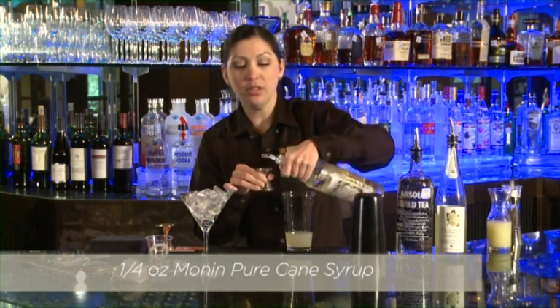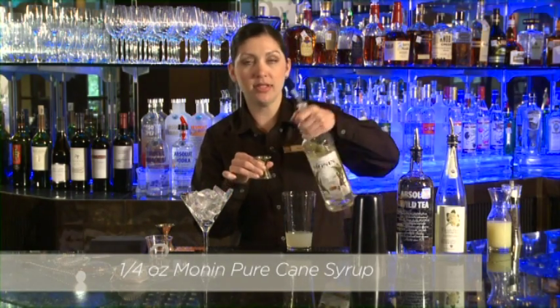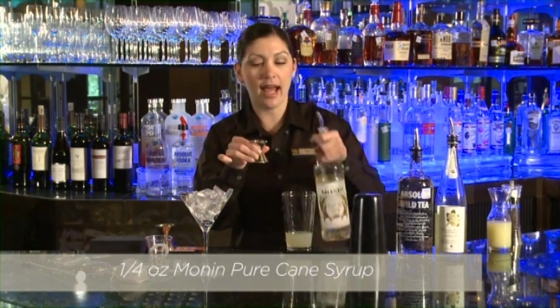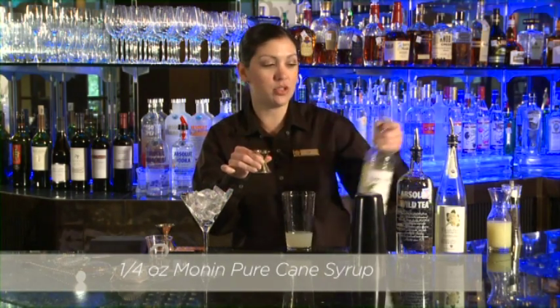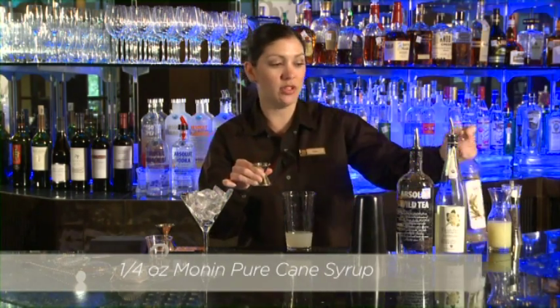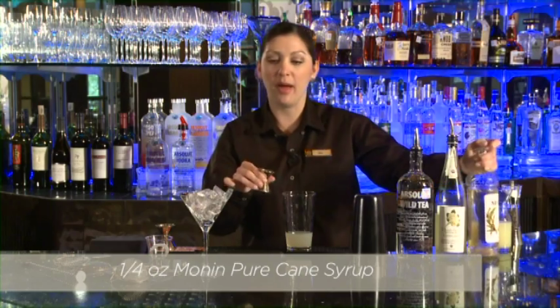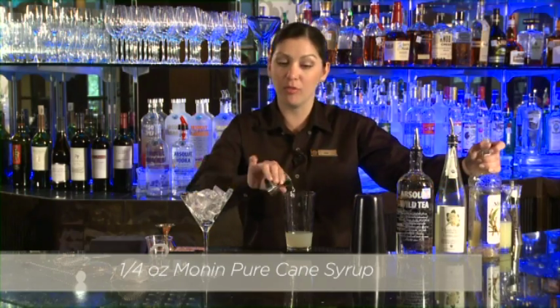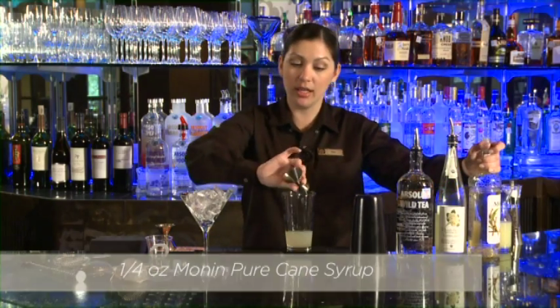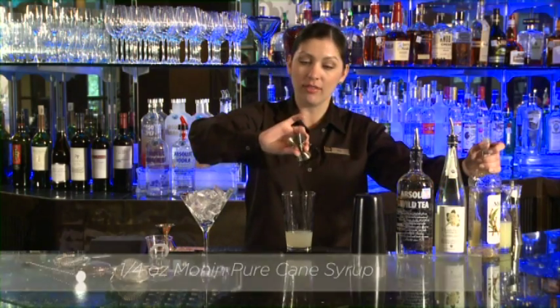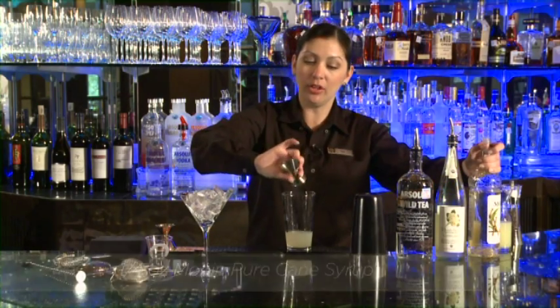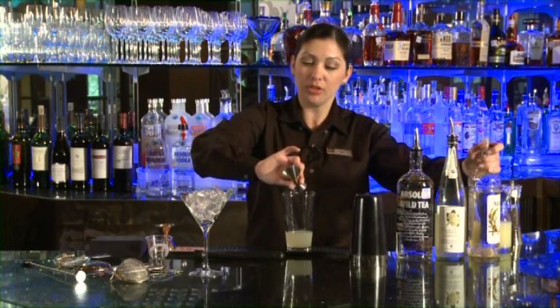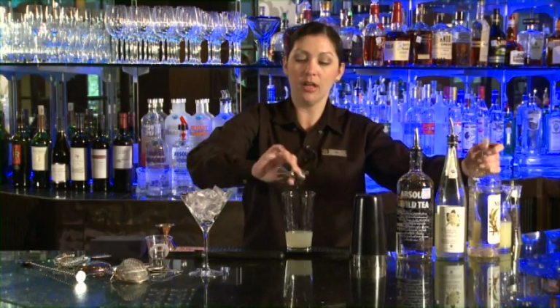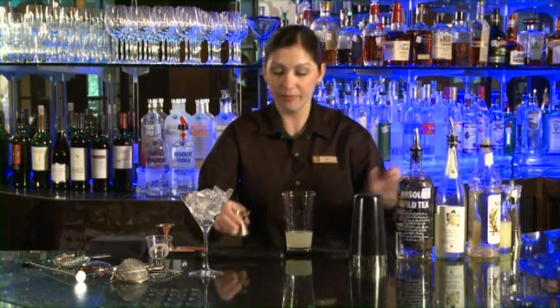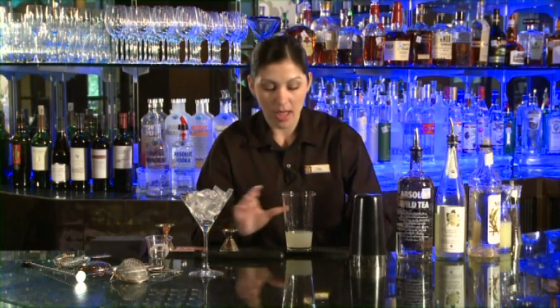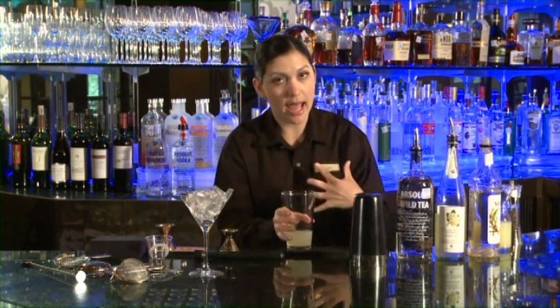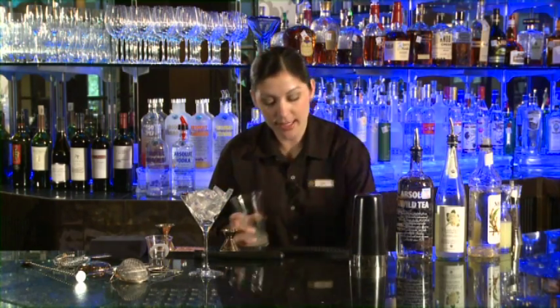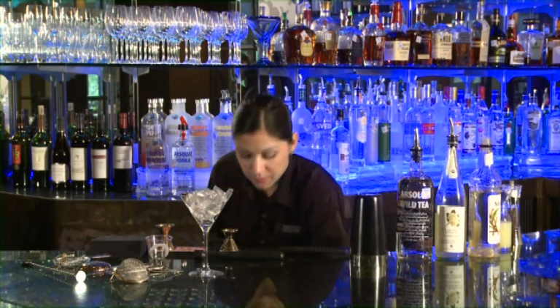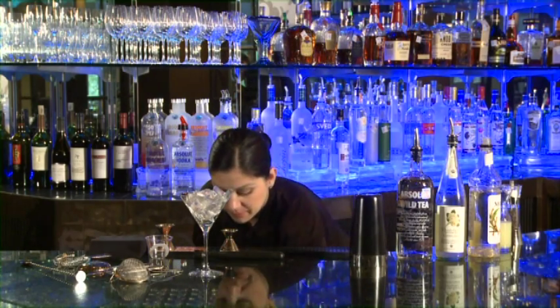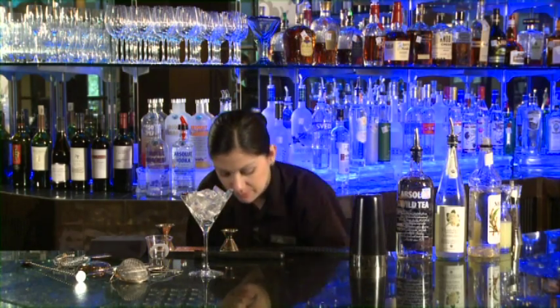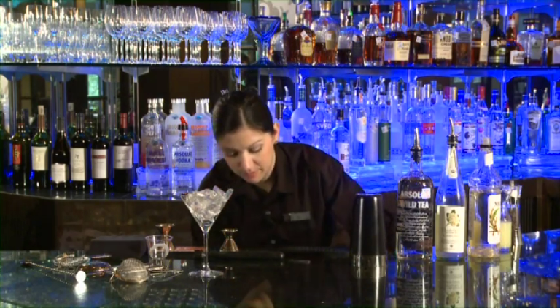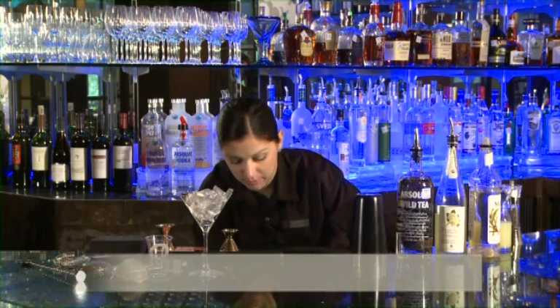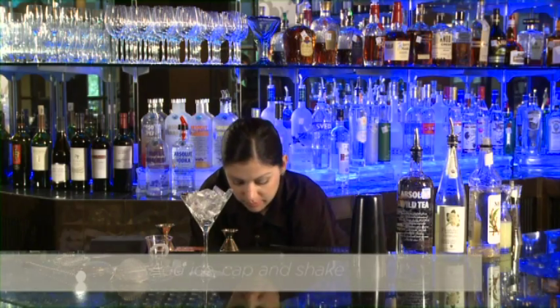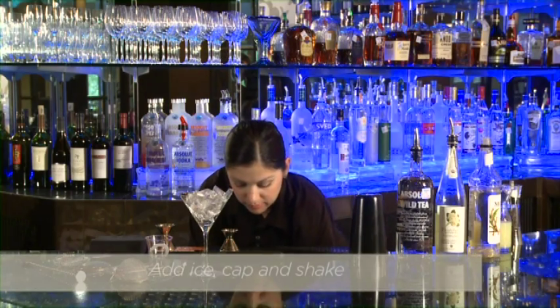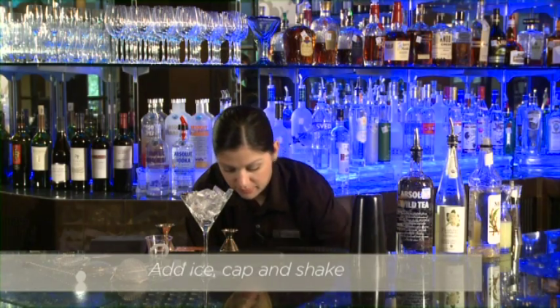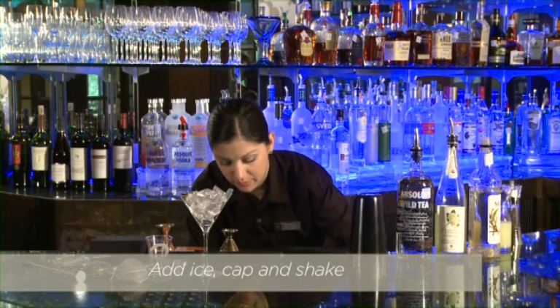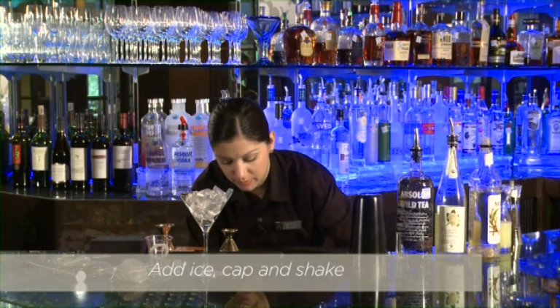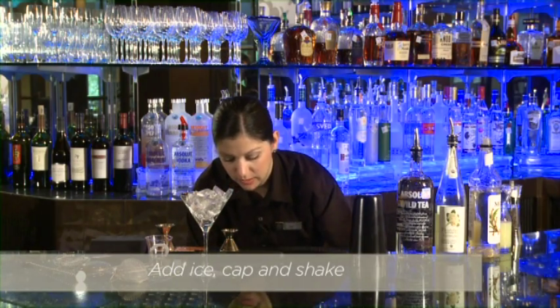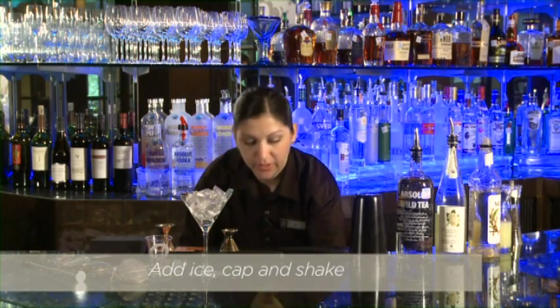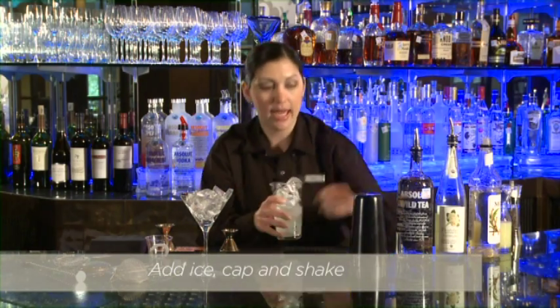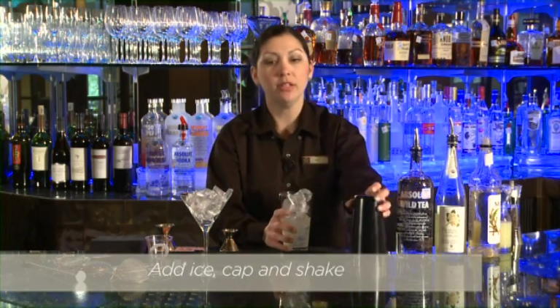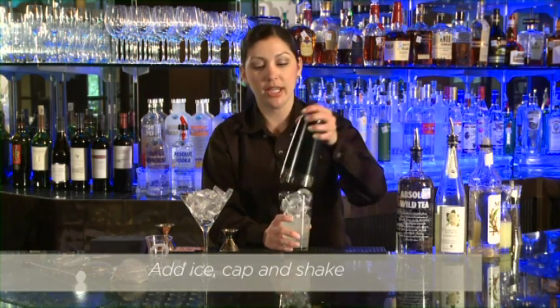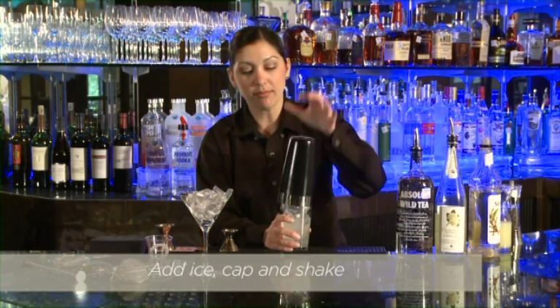So we want to take that half ounce jigger and fill it up about halfway — we've got a little bit of sugar there. Then we're going to add ice, cap it, and shake it up.